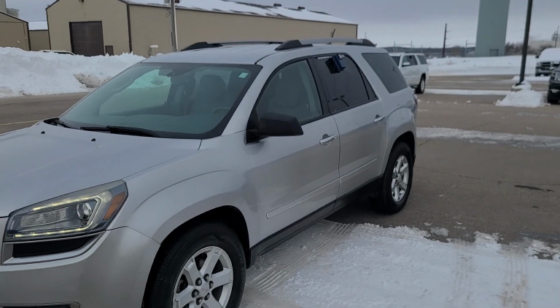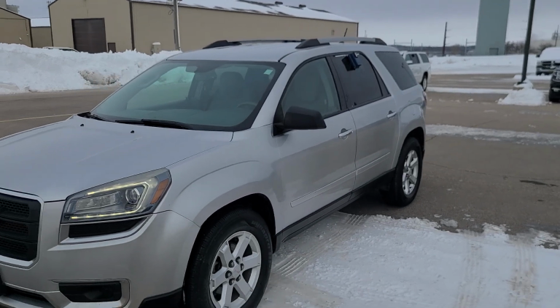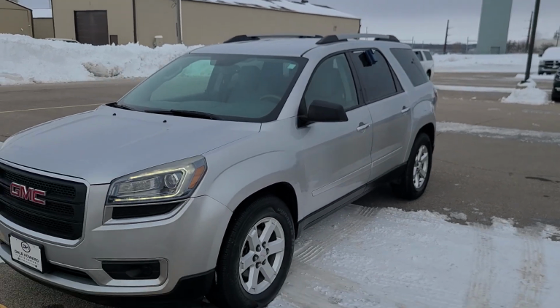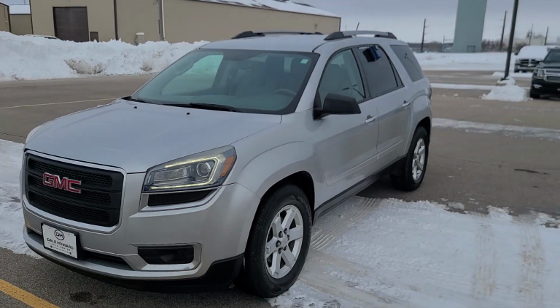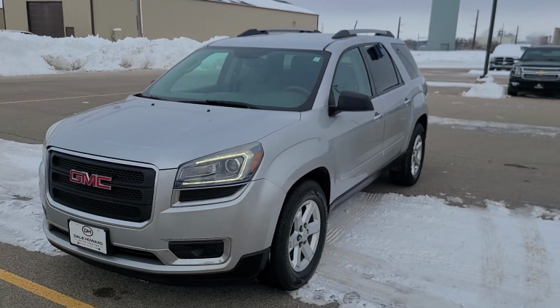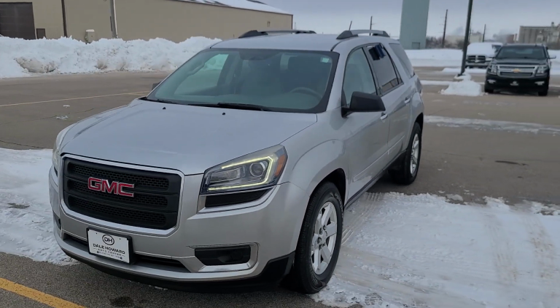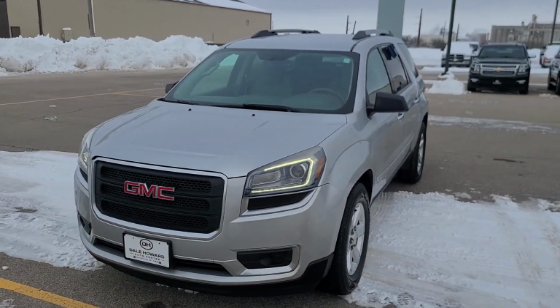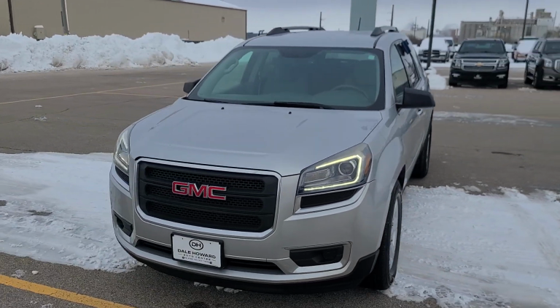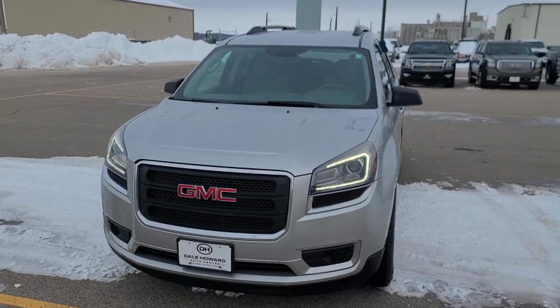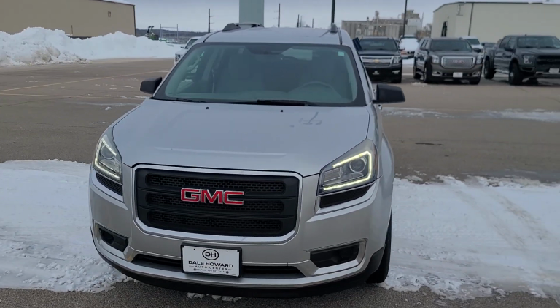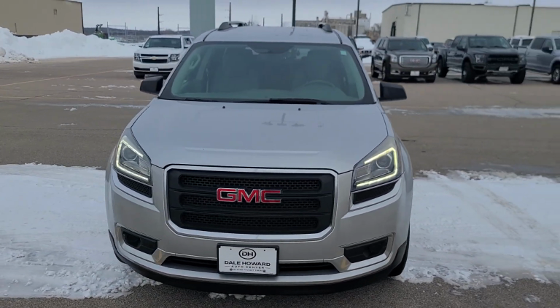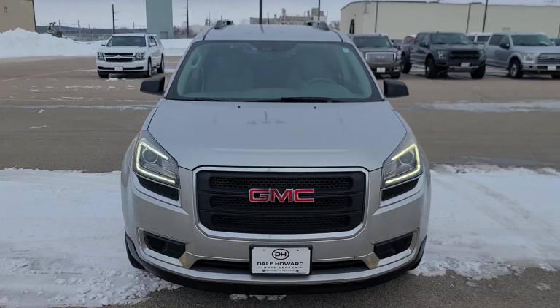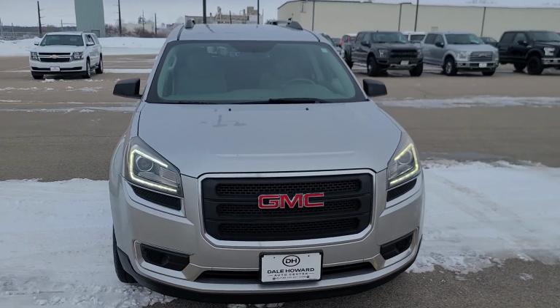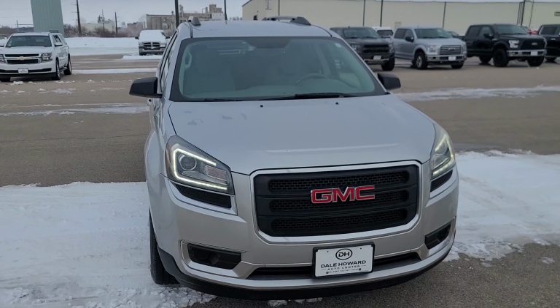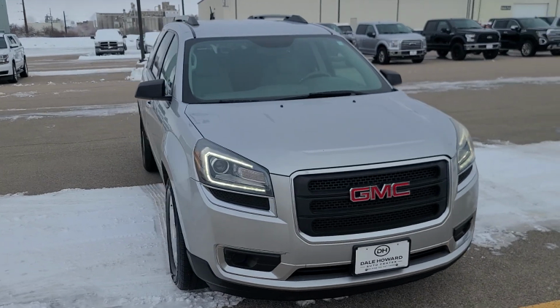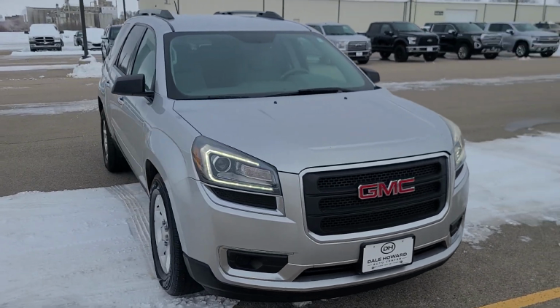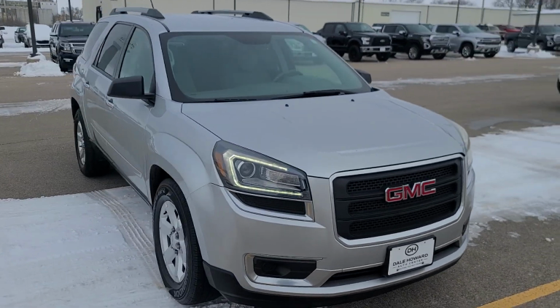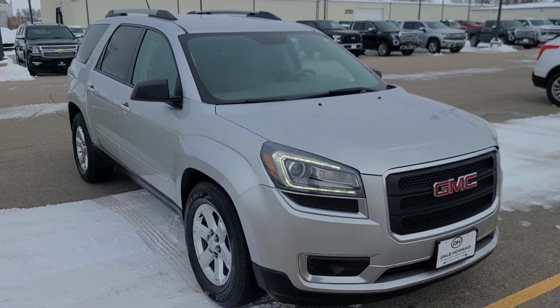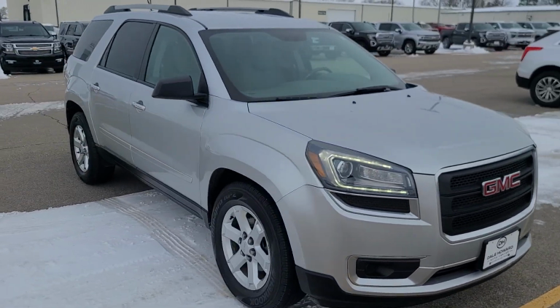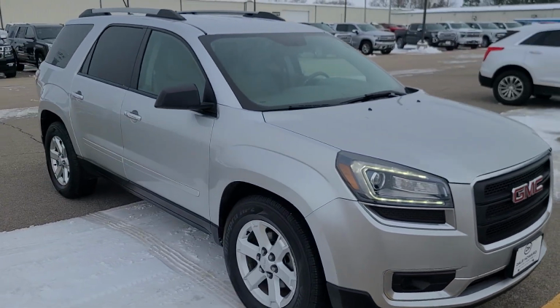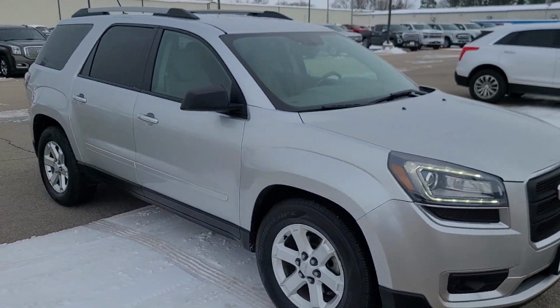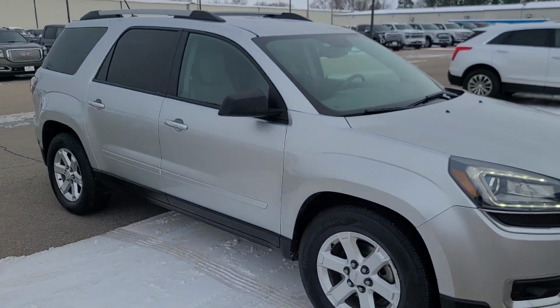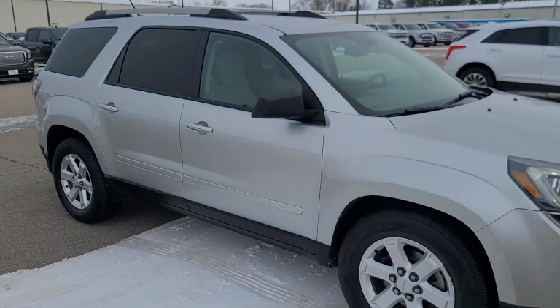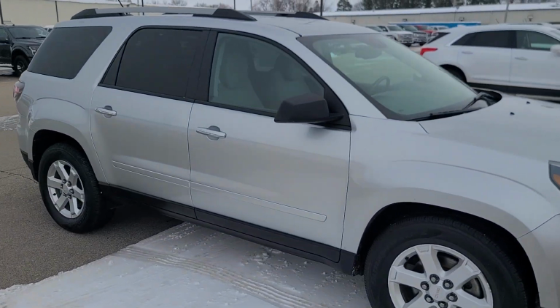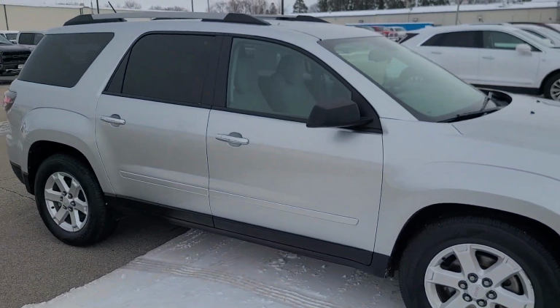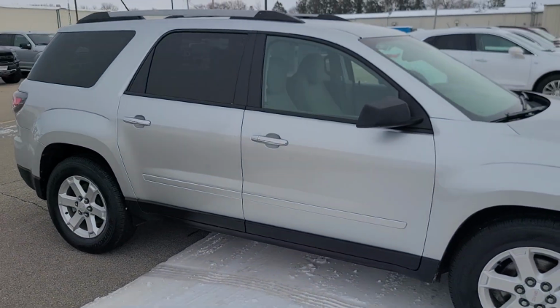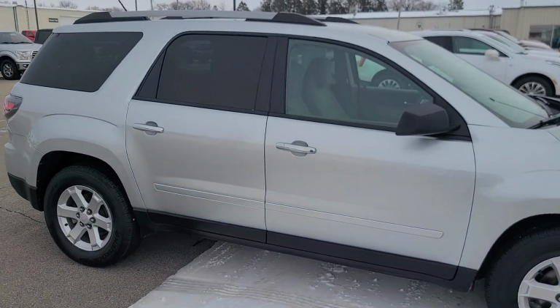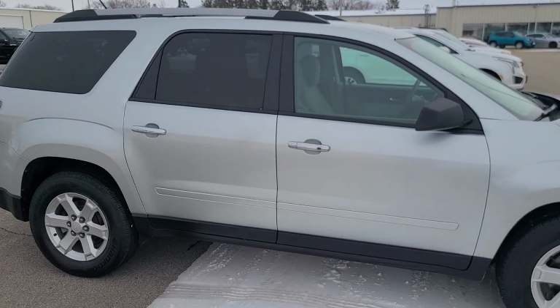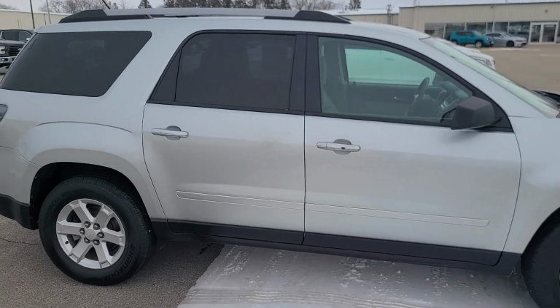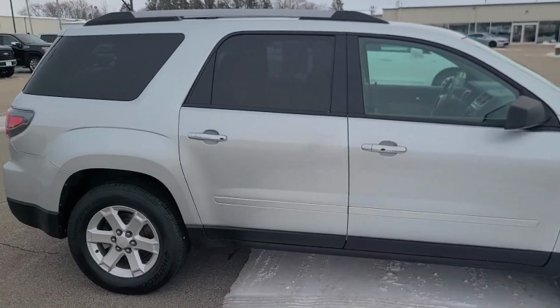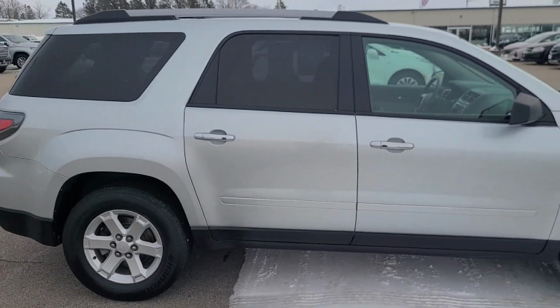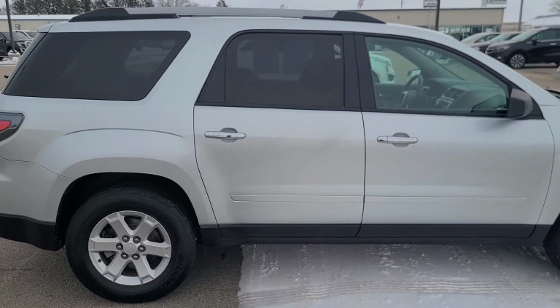I've walked around — it's in fairly good condition. It does have a few bumps and scrapes, but overall in really good condition. I've looked through it. Lots of room in this three-row vehicle.